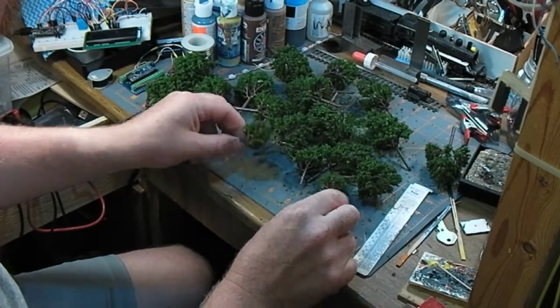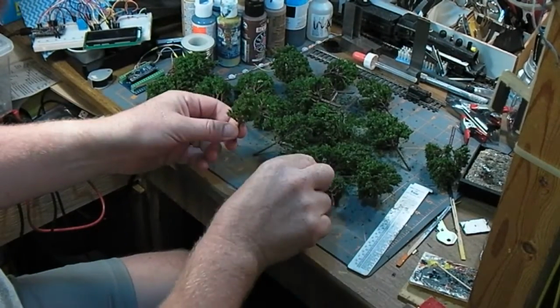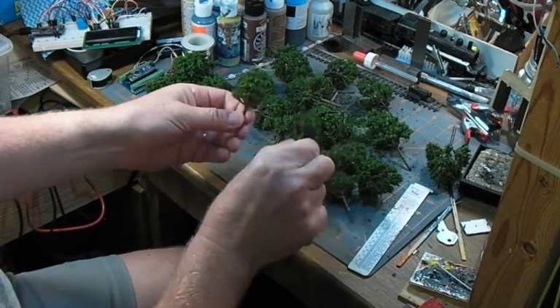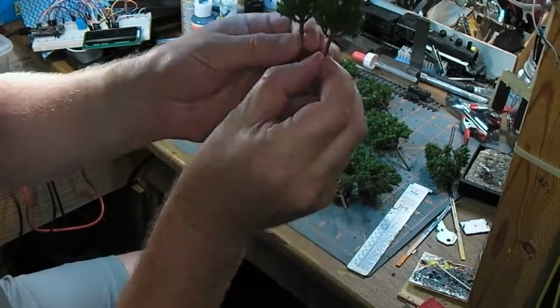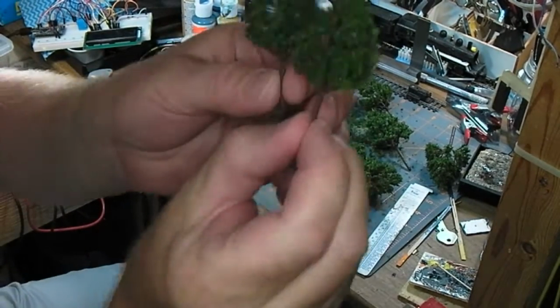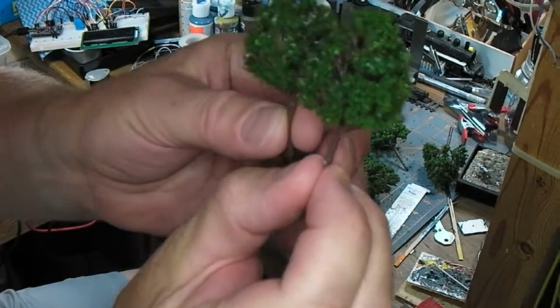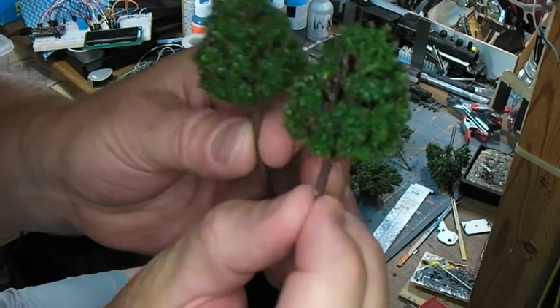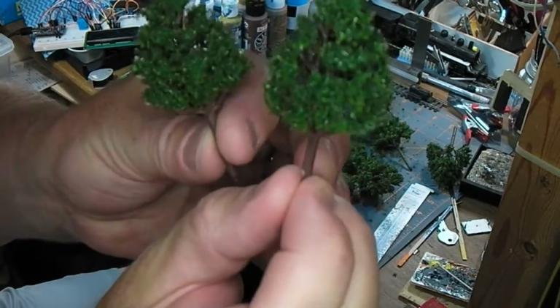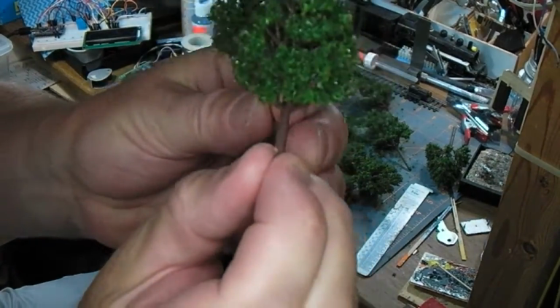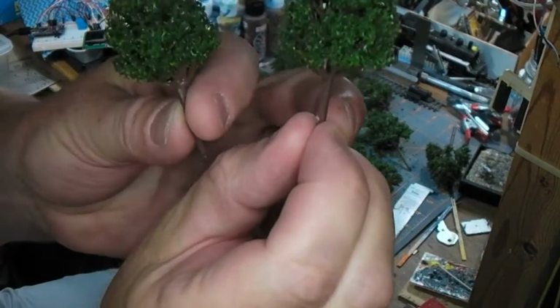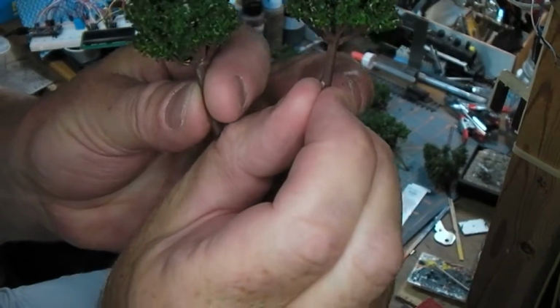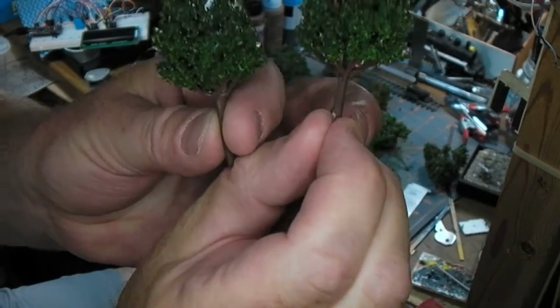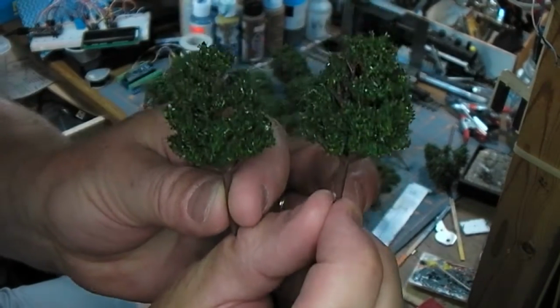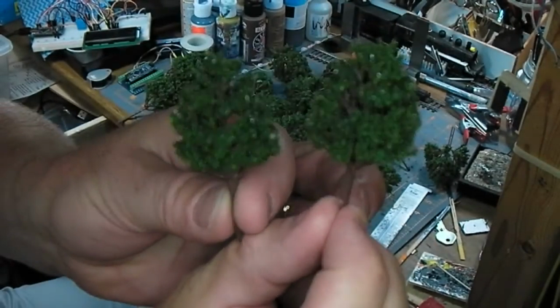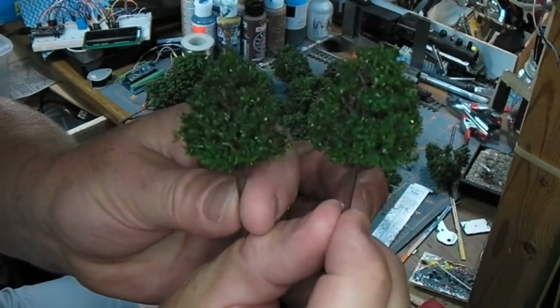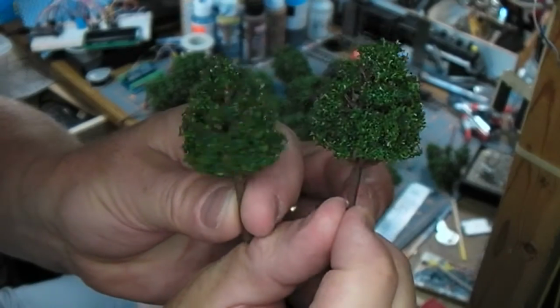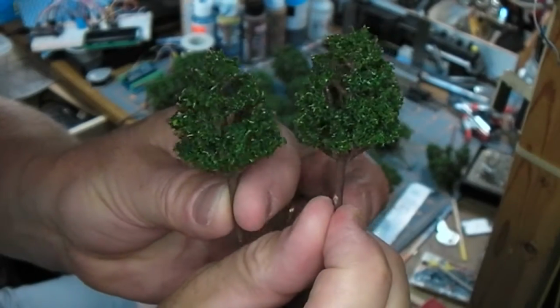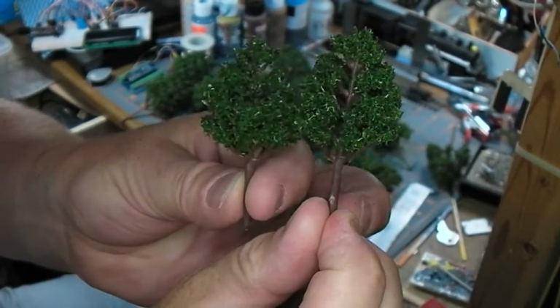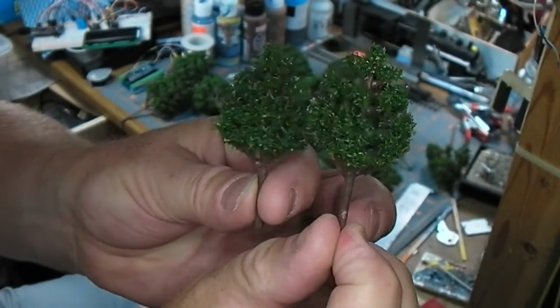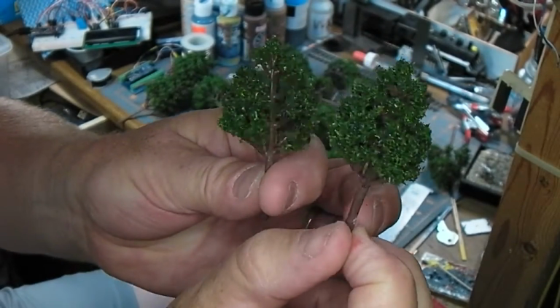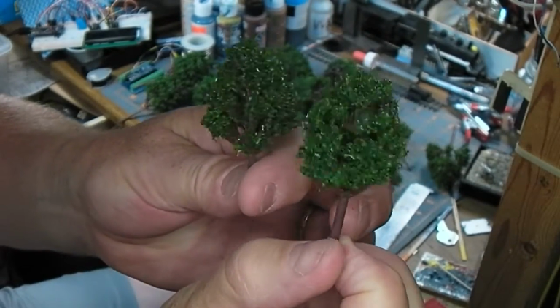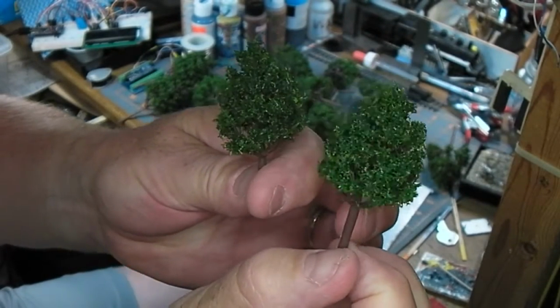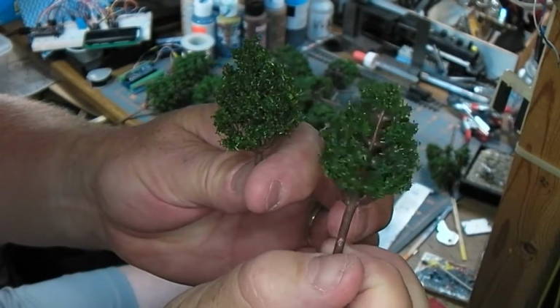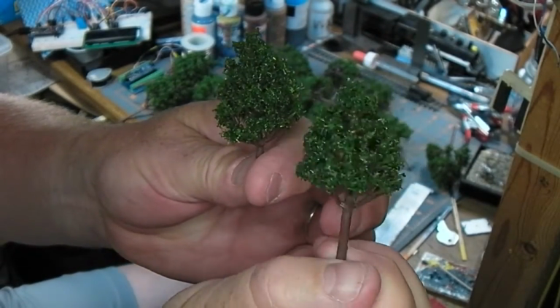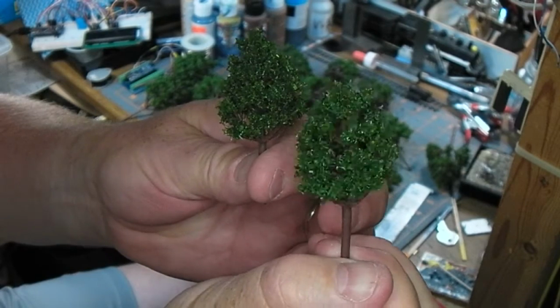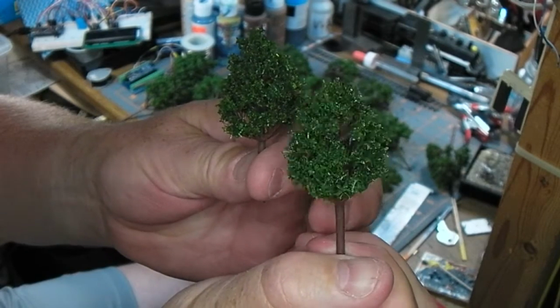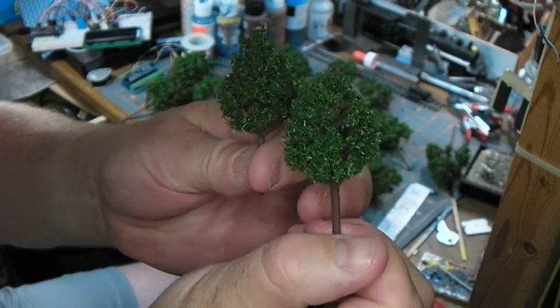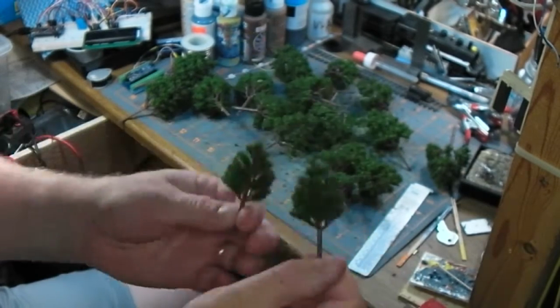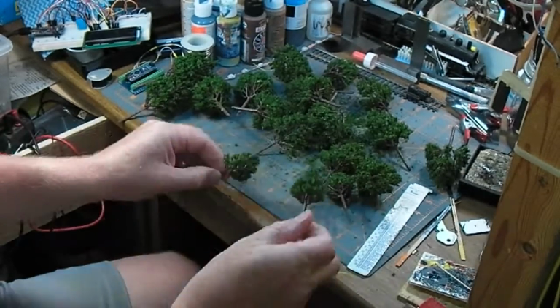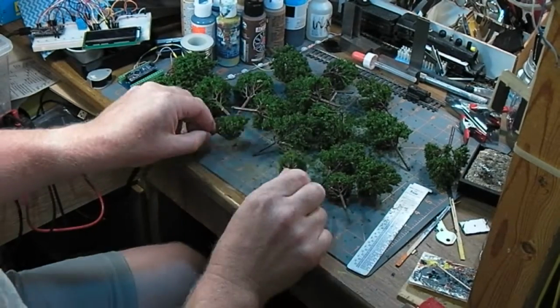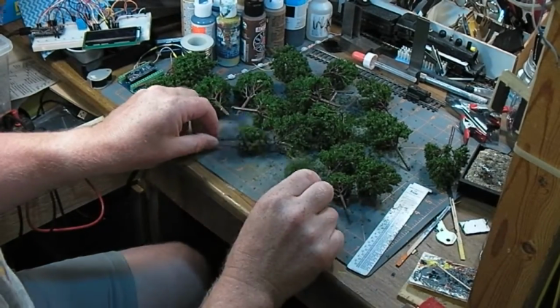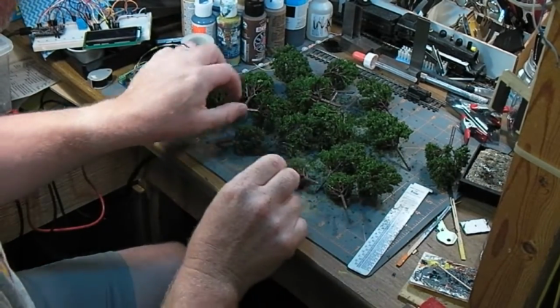A couple others of that same size there. There's a few gaps in the branches on some, a little bit. Not too horrible, actually.